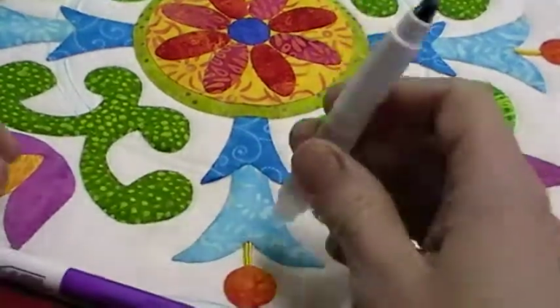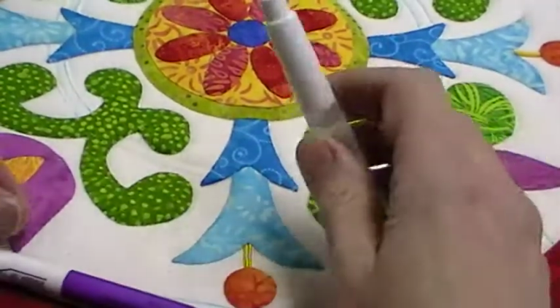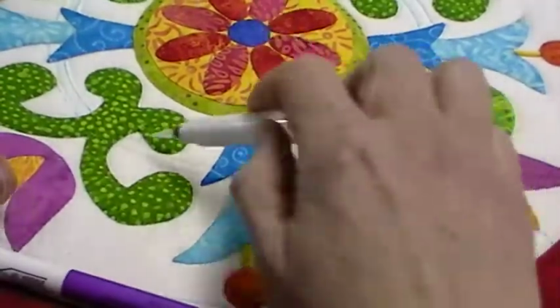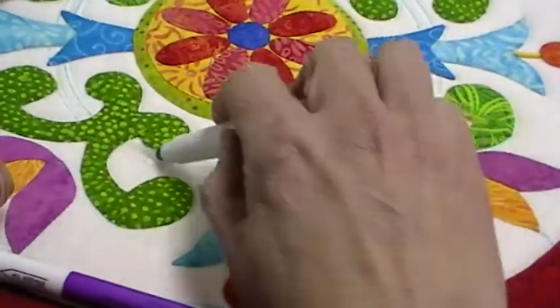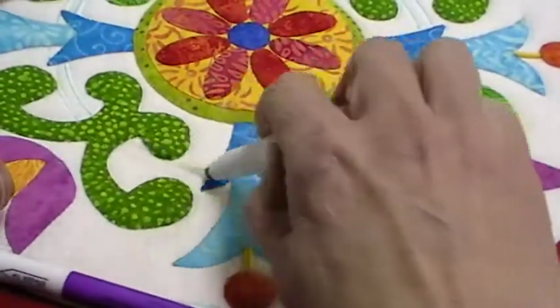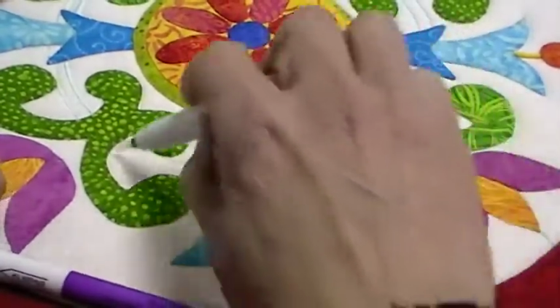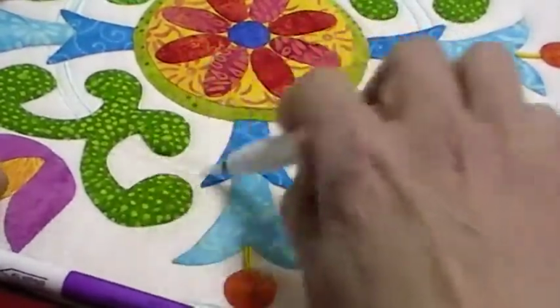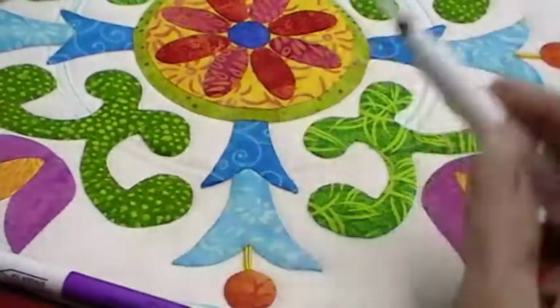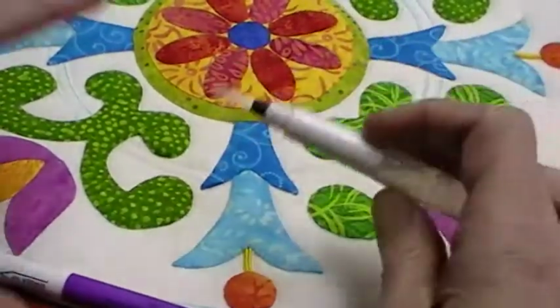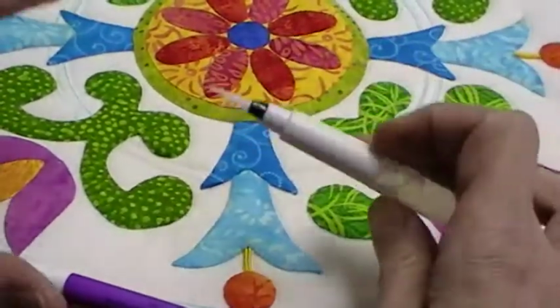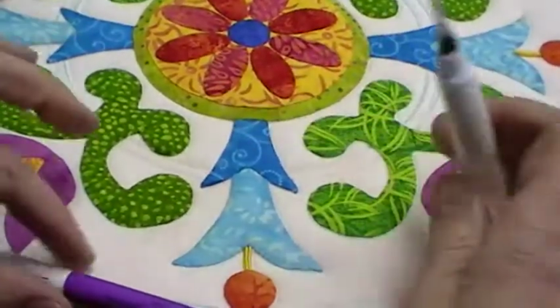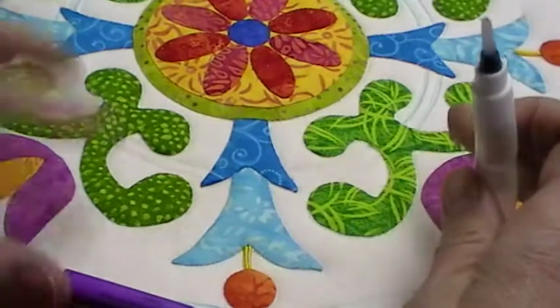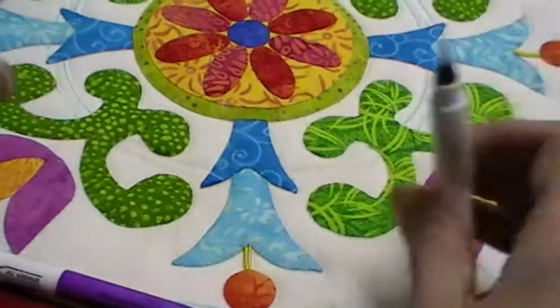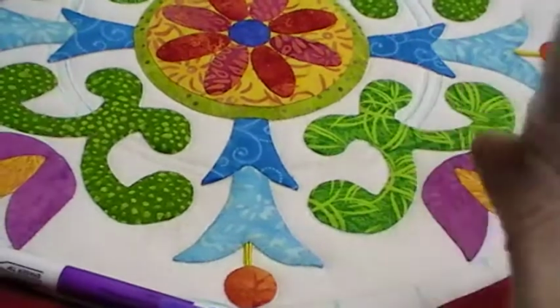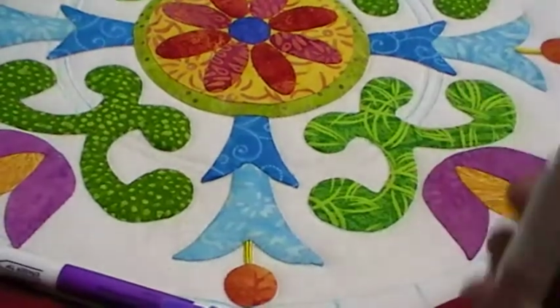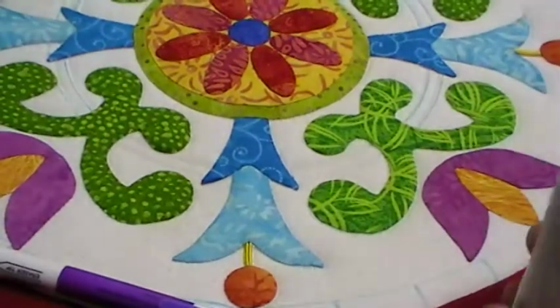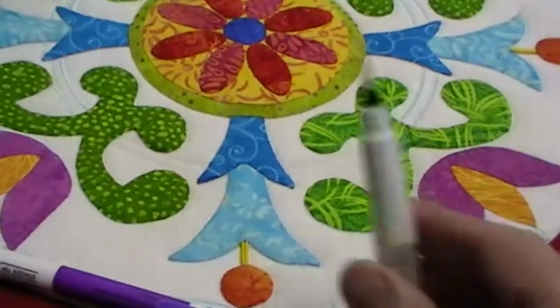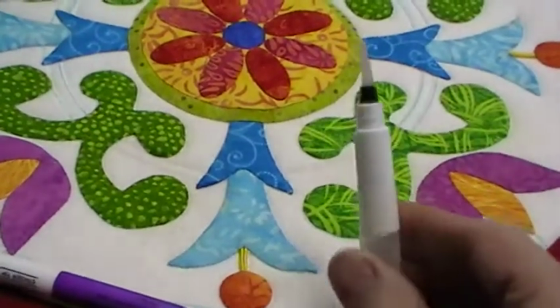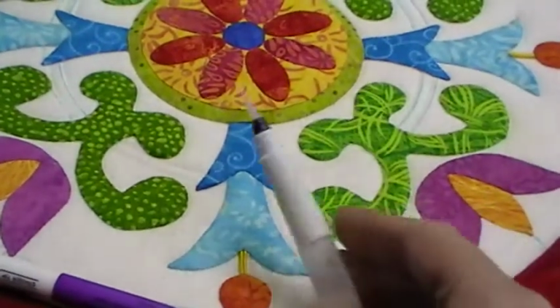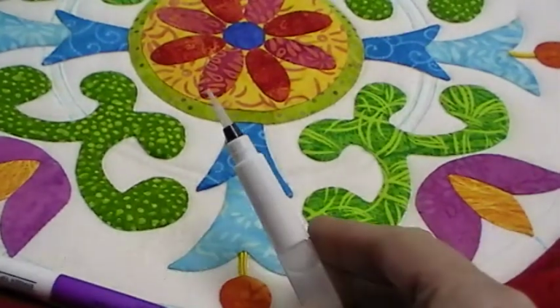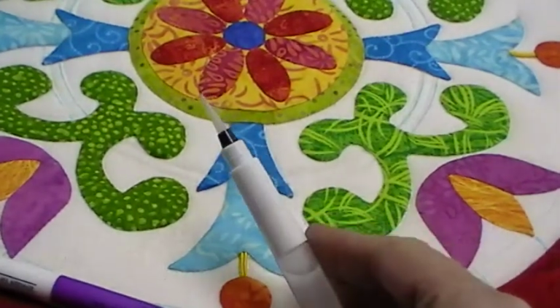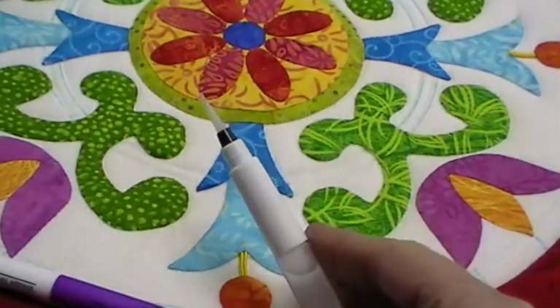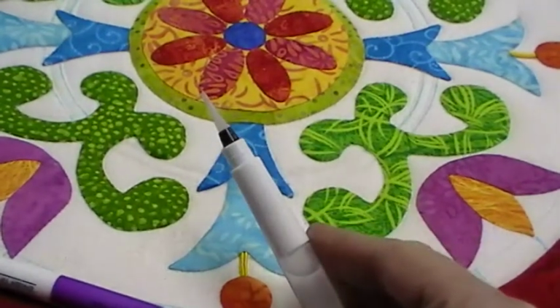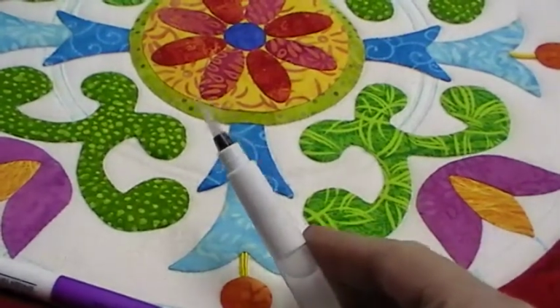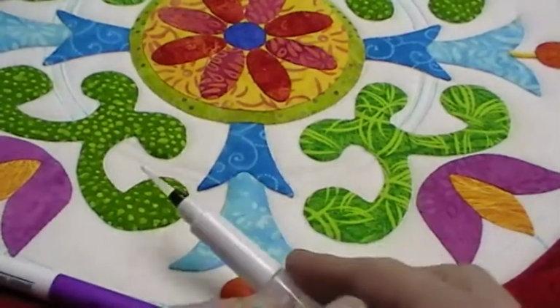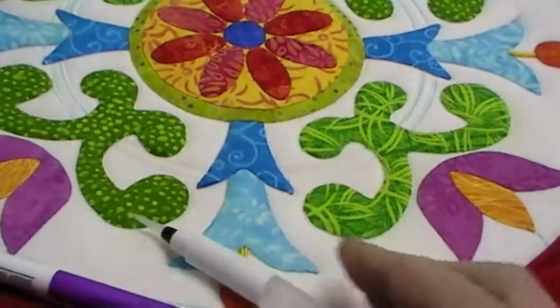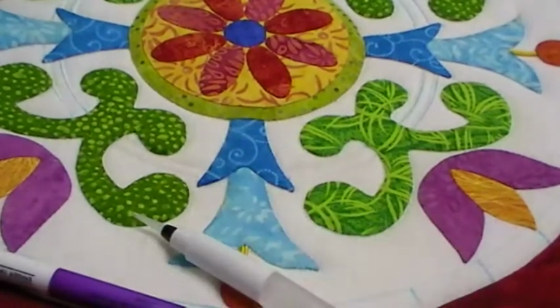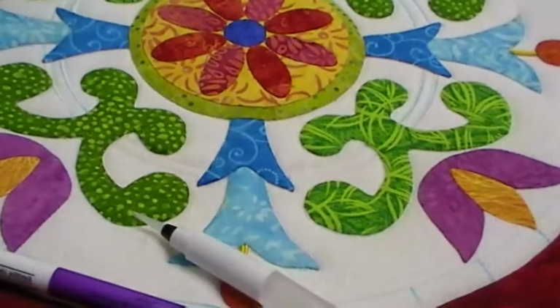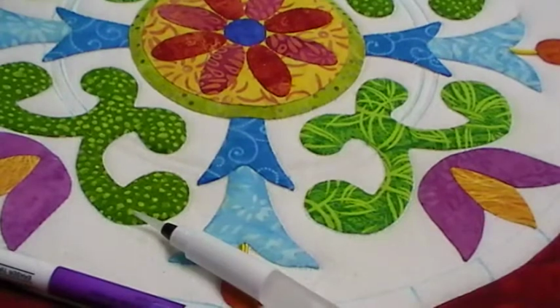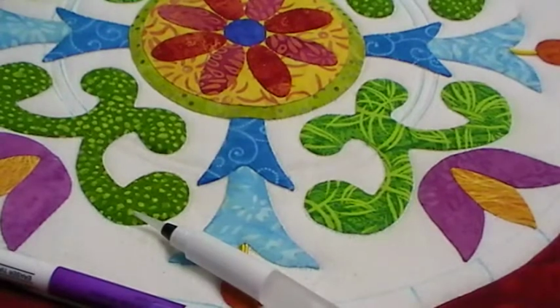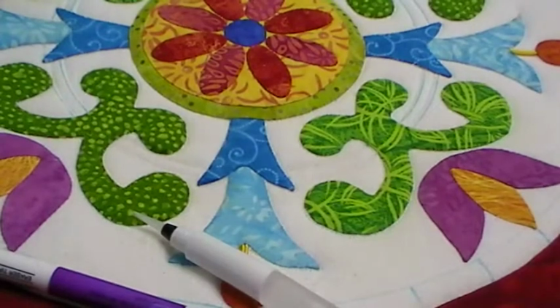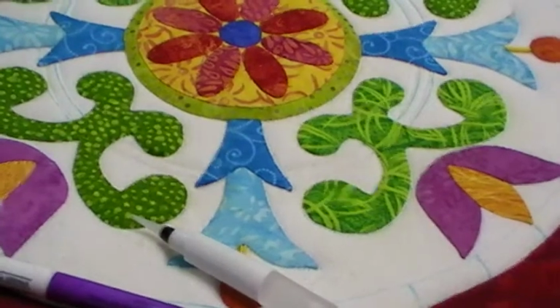It will remove the blue but not a complete 100% removal. I still recommend that you immerse the whole quilt. And that's my tip this week.